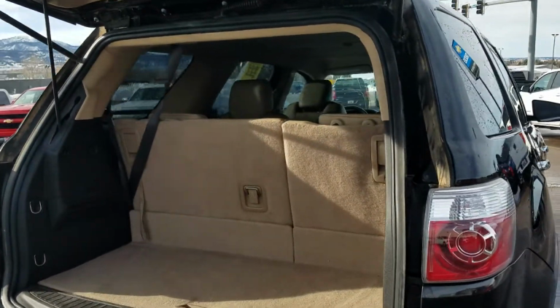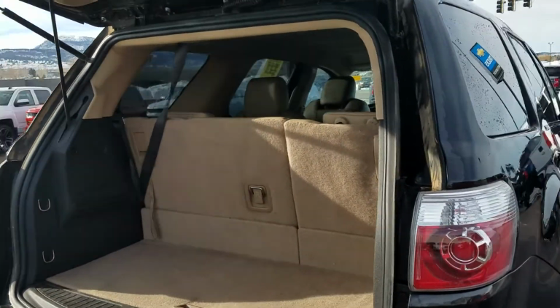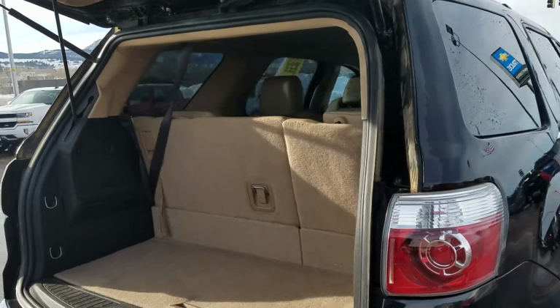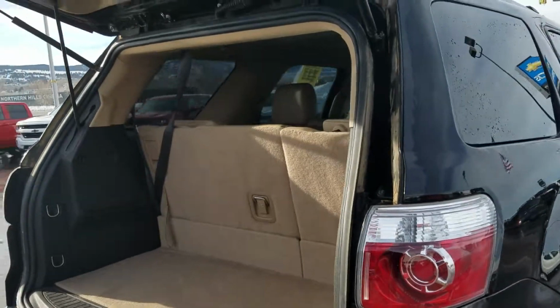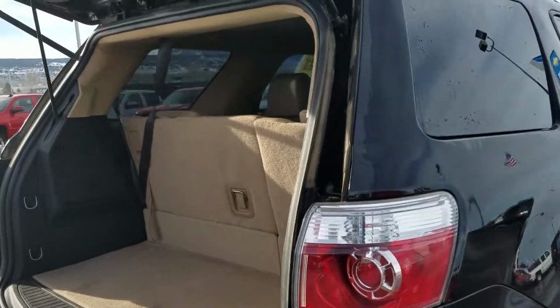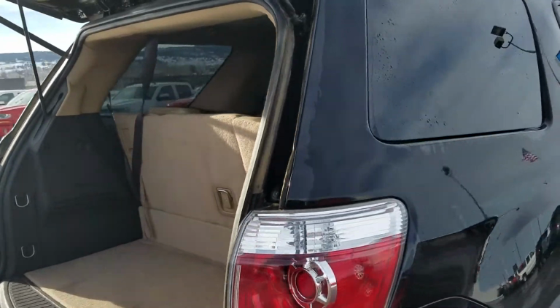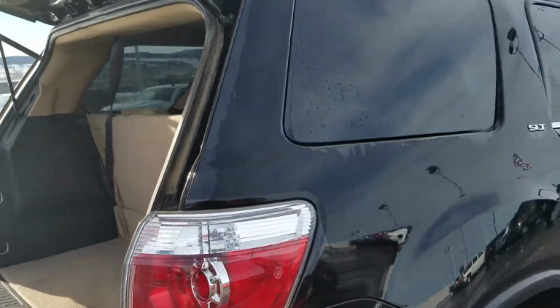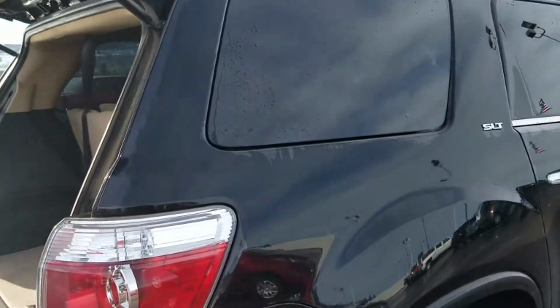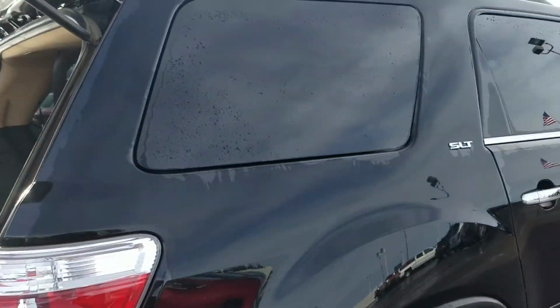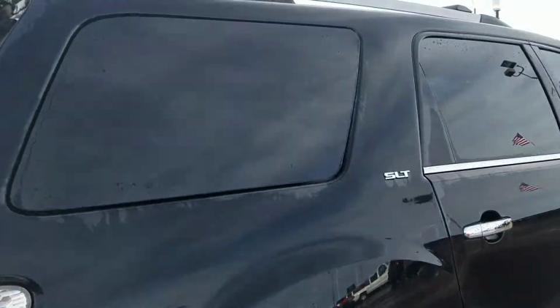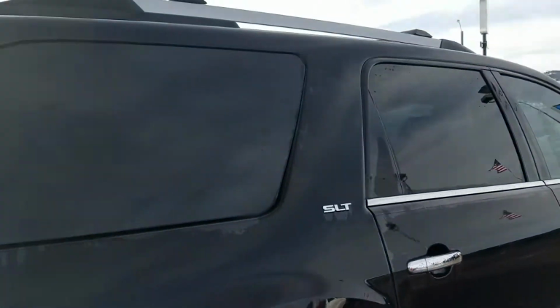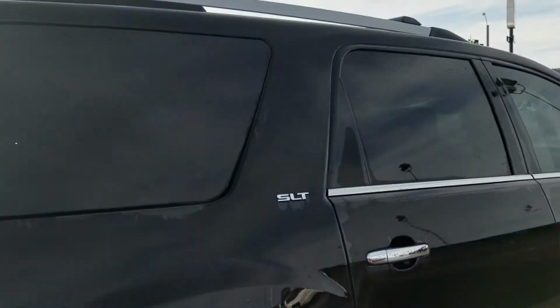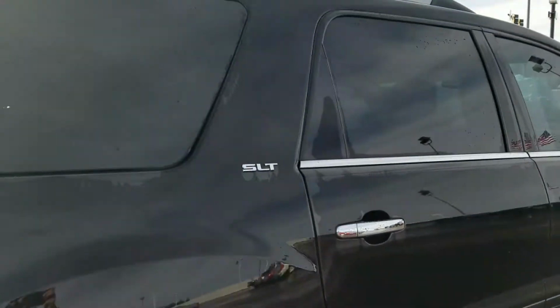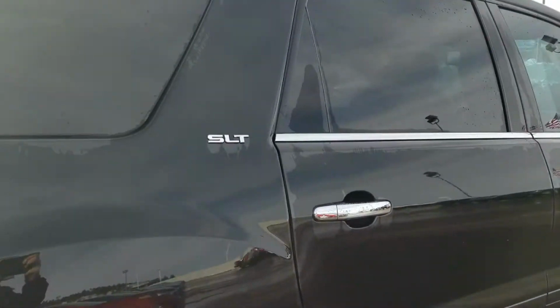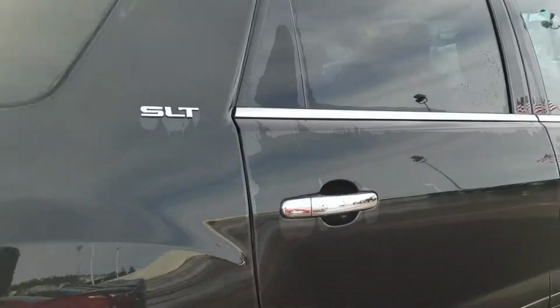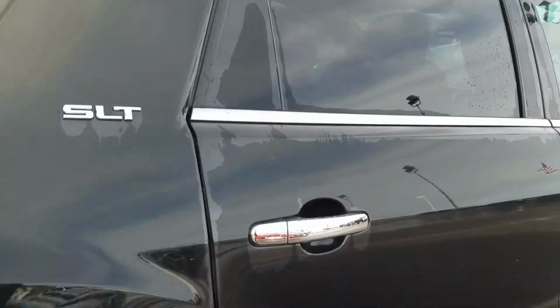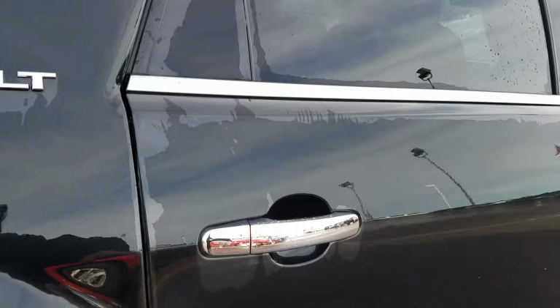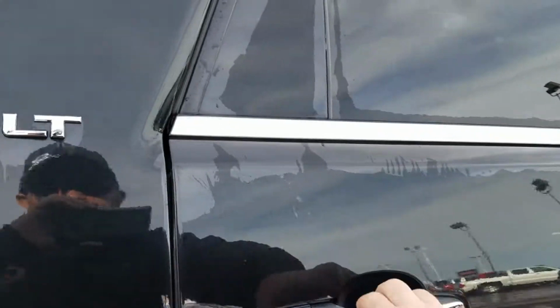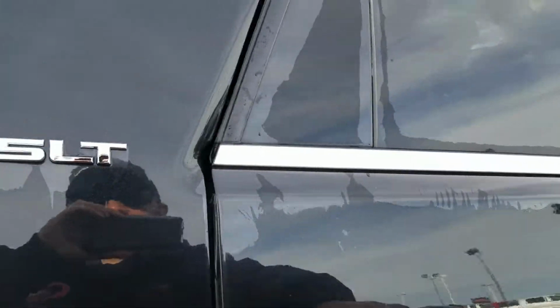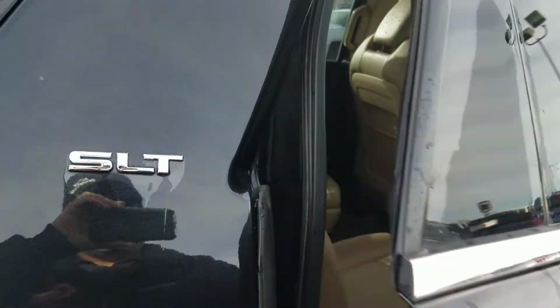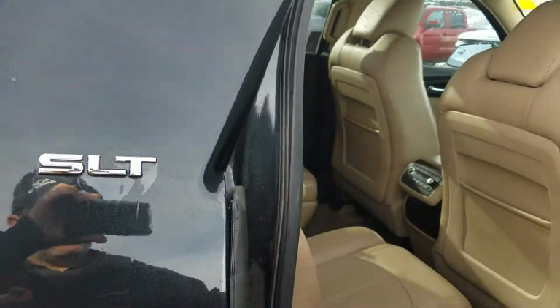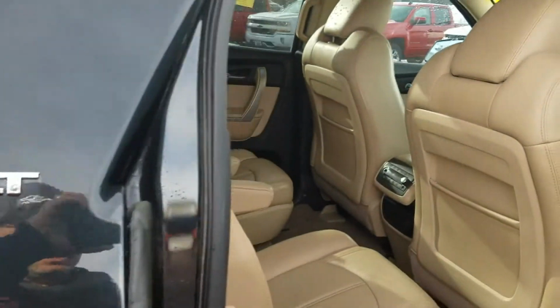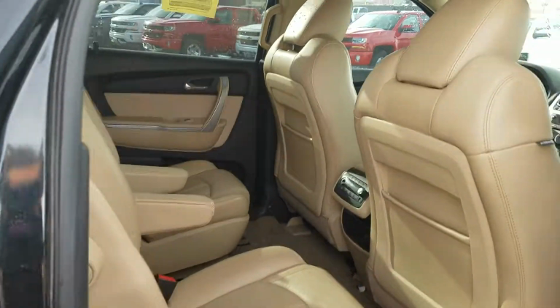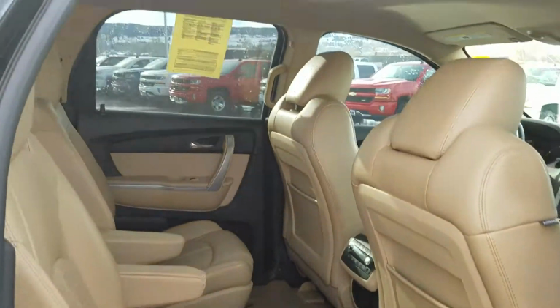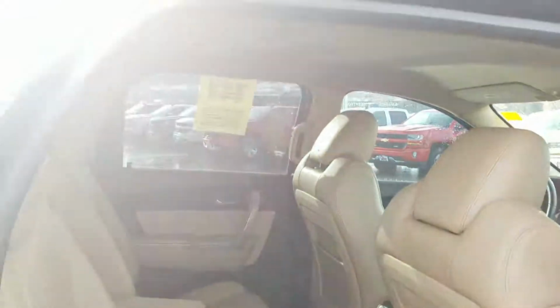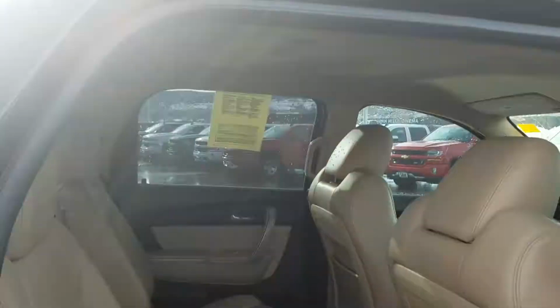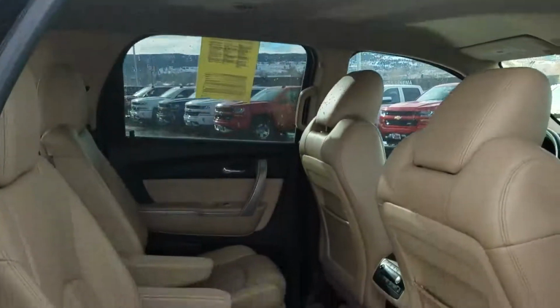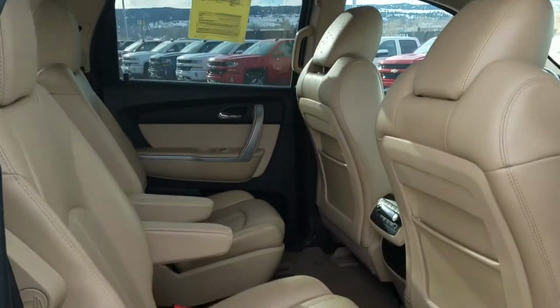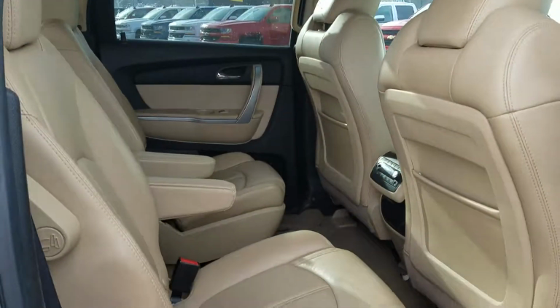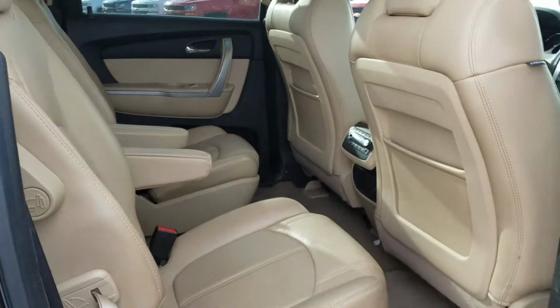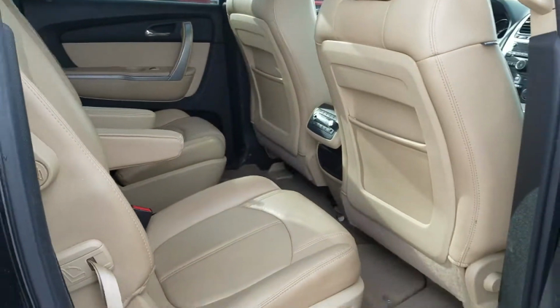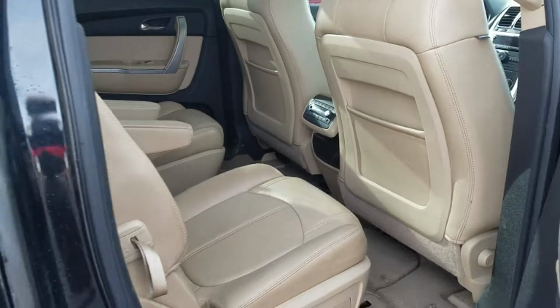It's a third row vehicle. The seats all lay down flat if you need to. Peeking in the back door, you've got second row buckets and a brown leather interior.